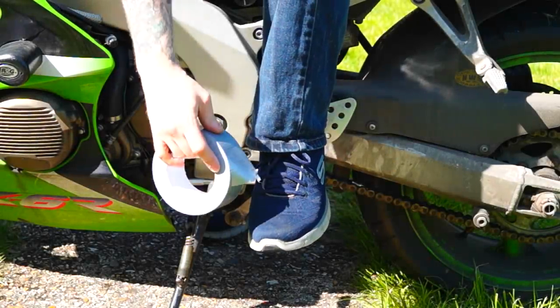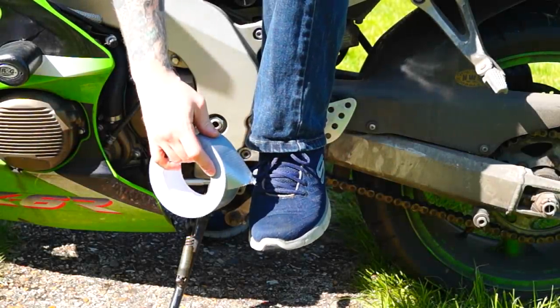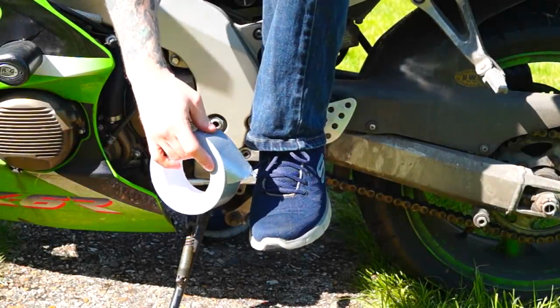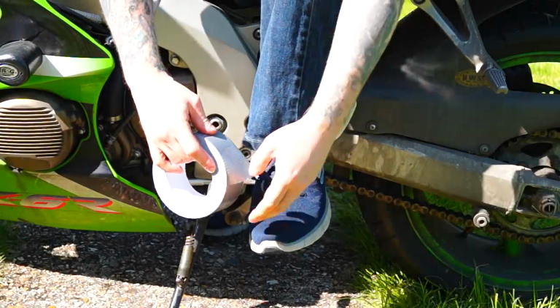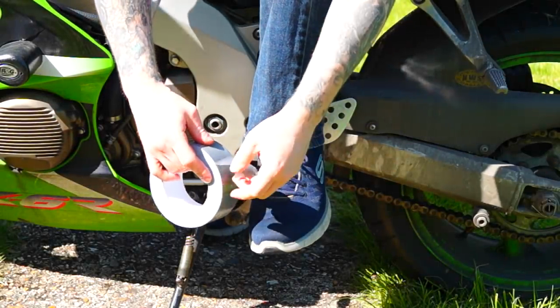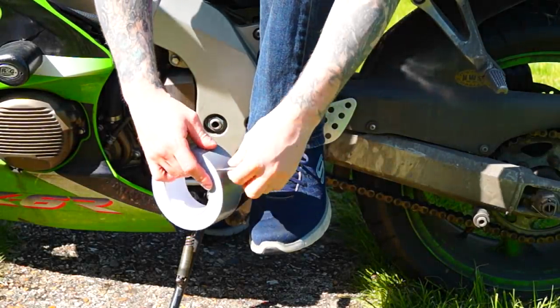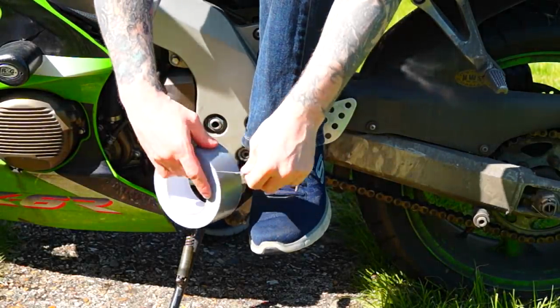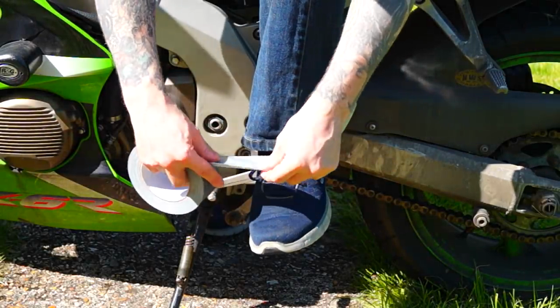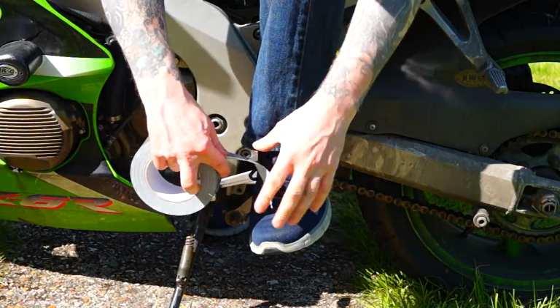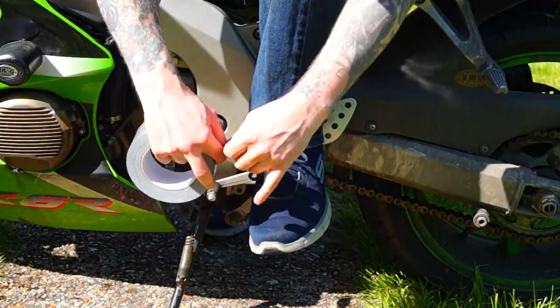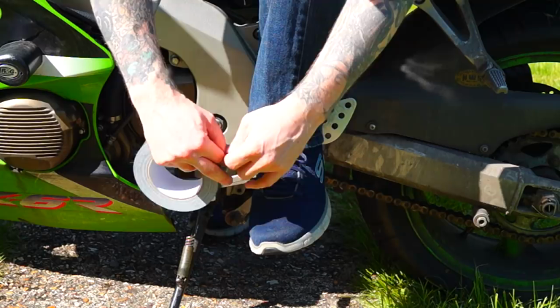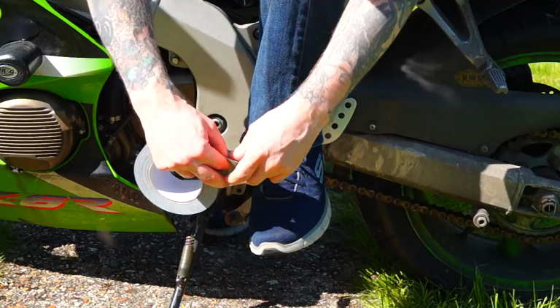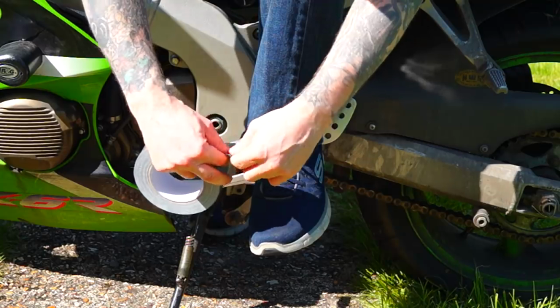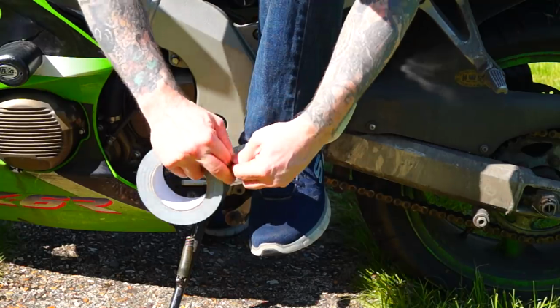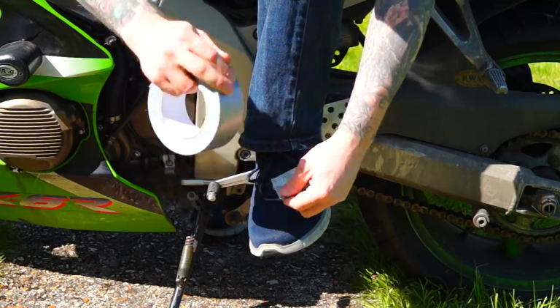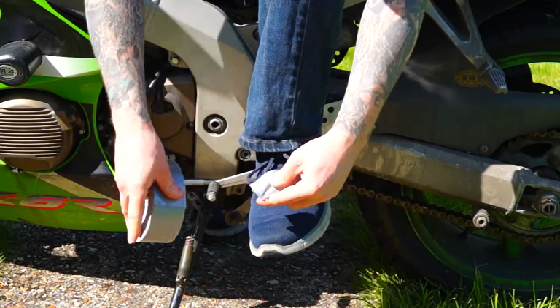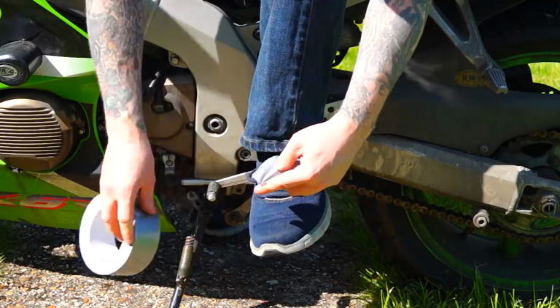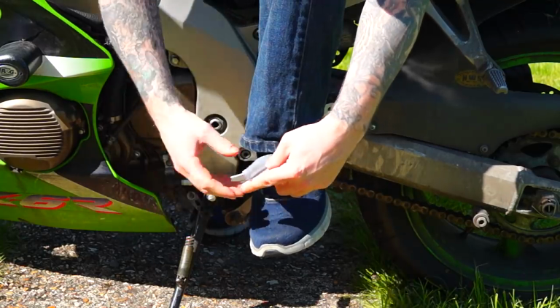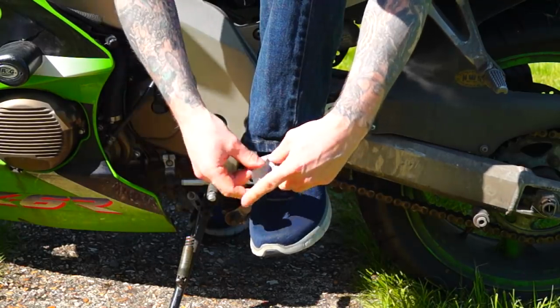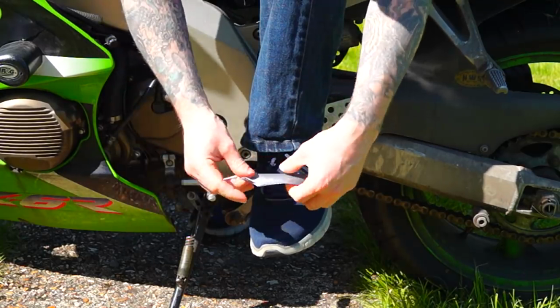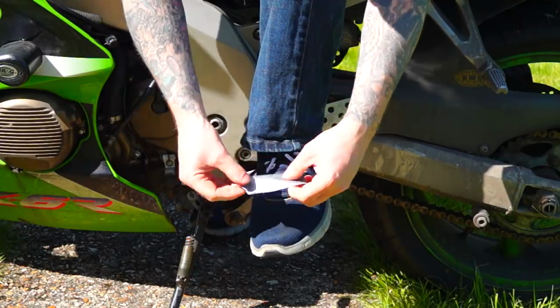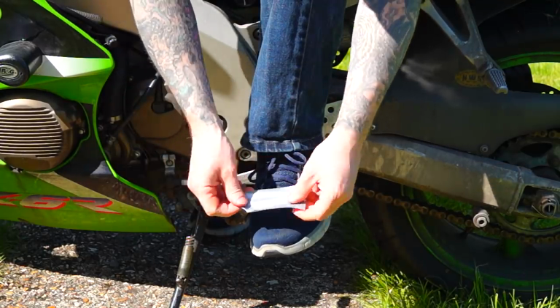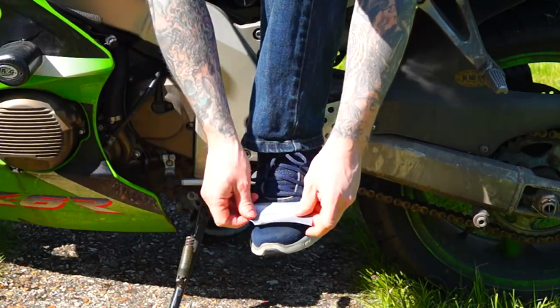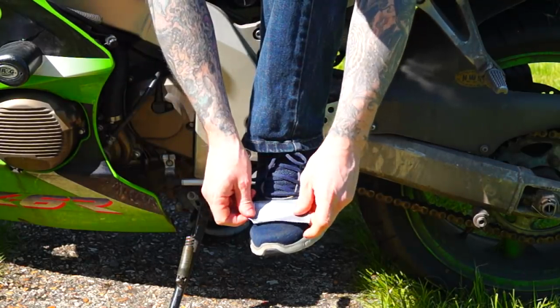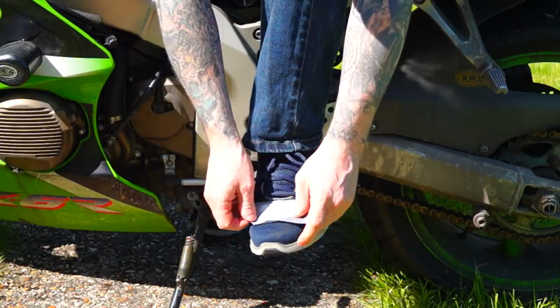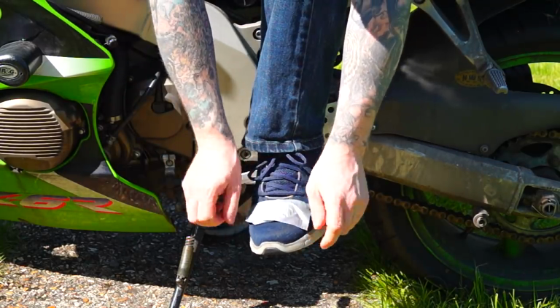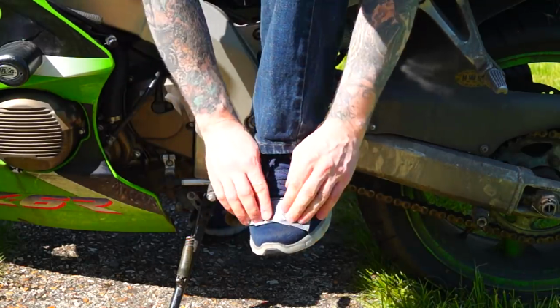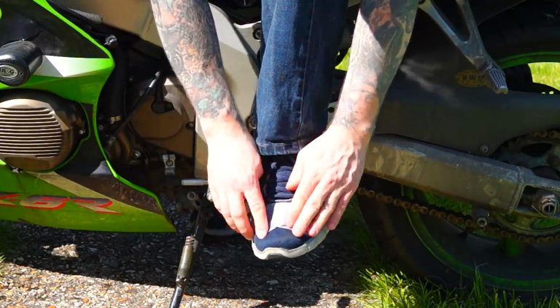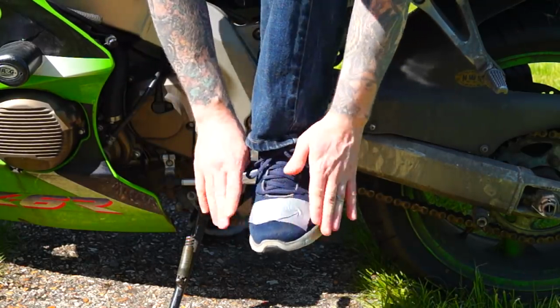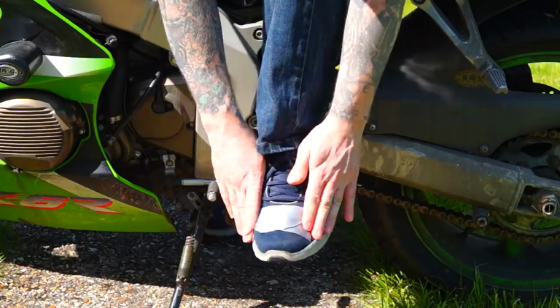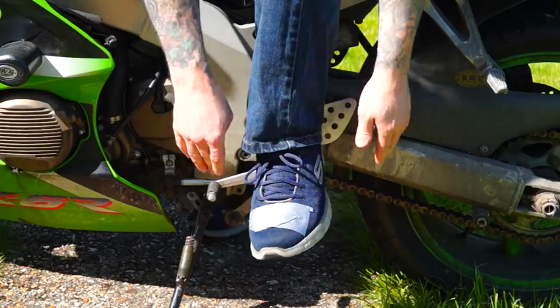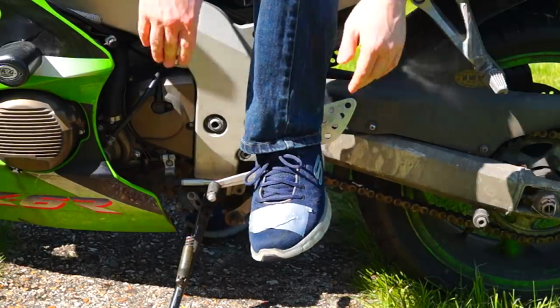Next, if you don't like wearing motorcycle boots and you prefer to wear trainers or some other form of footwear, you can protect the top by putting a piece of duct tape over your shoe.